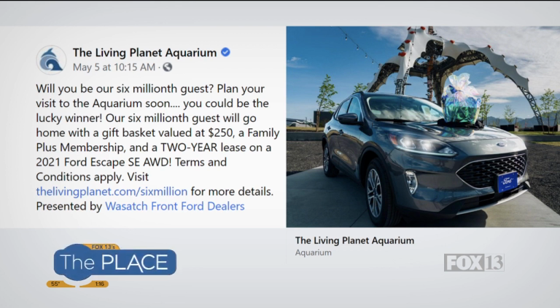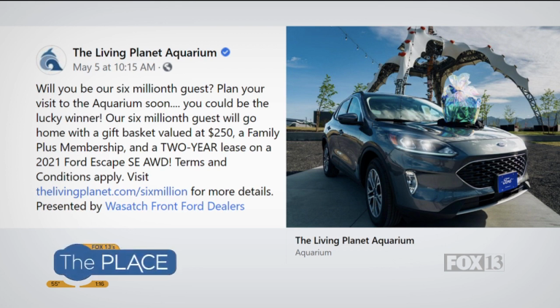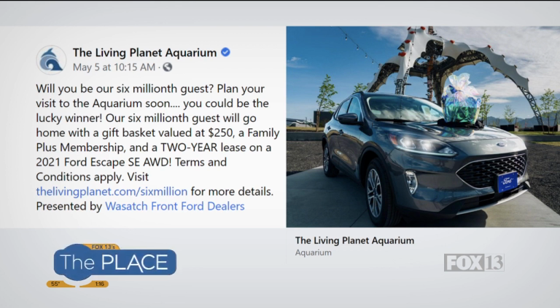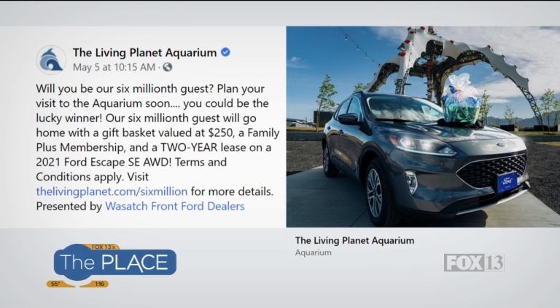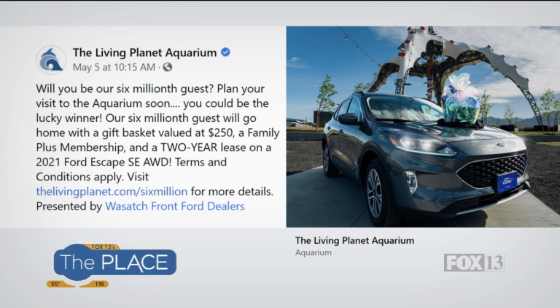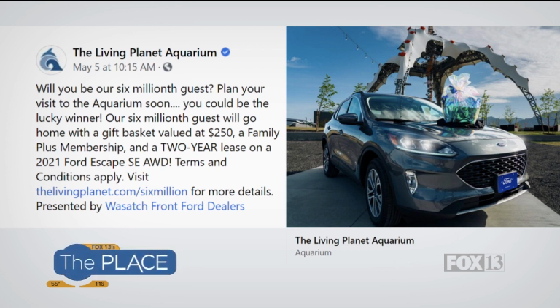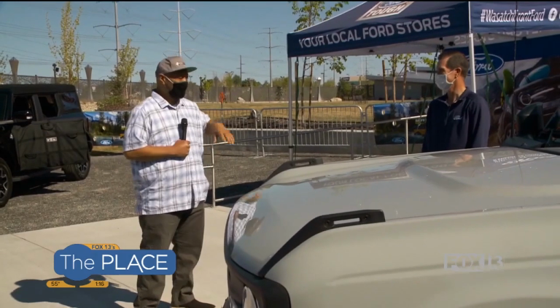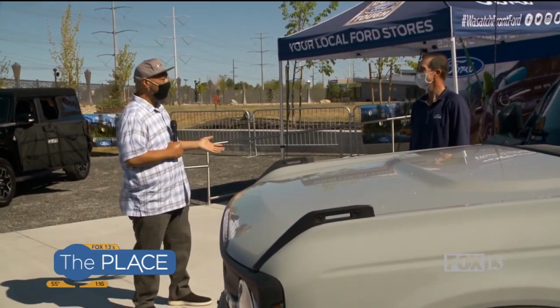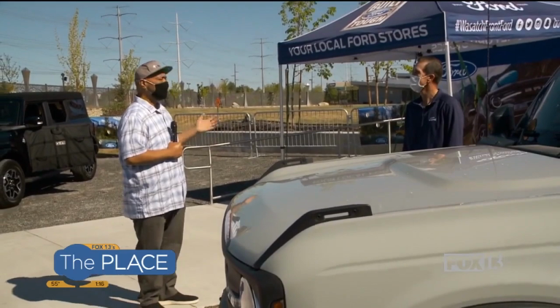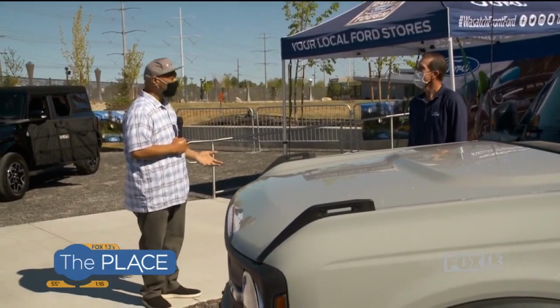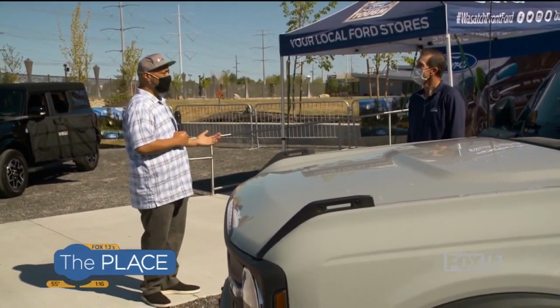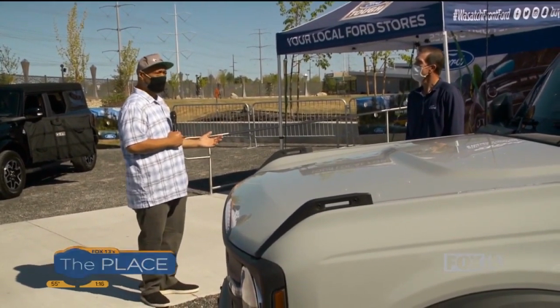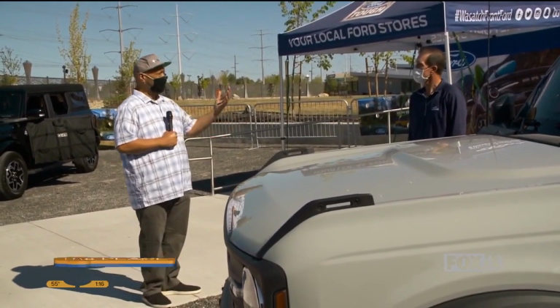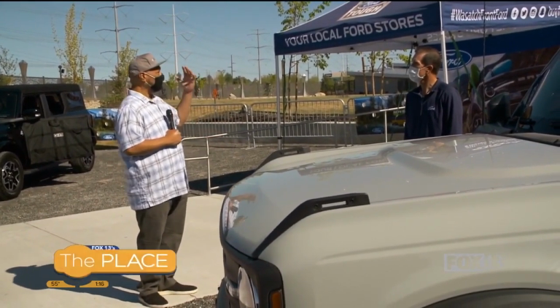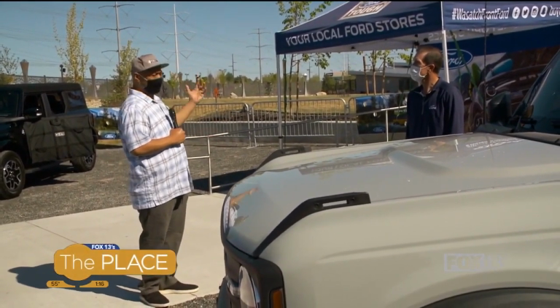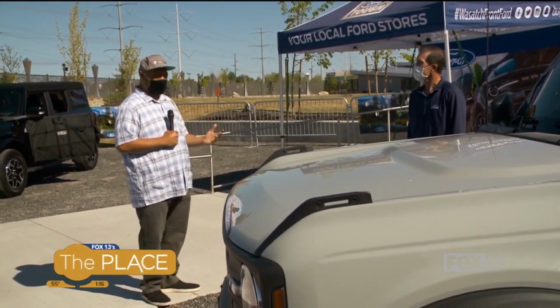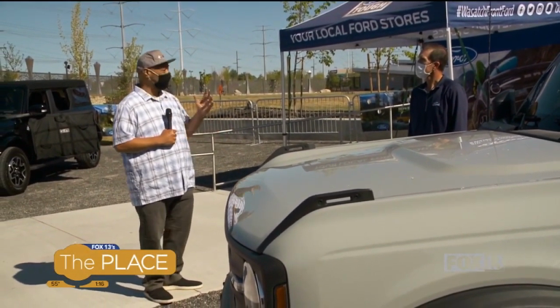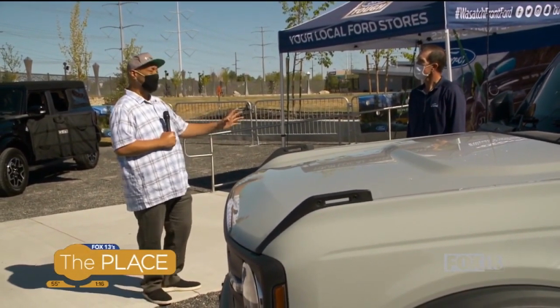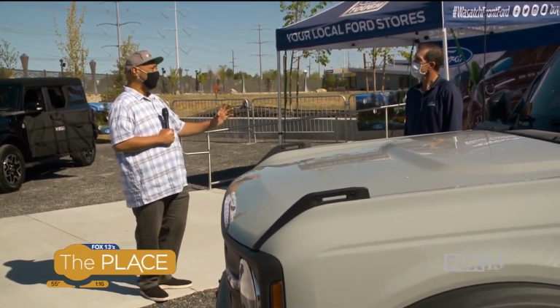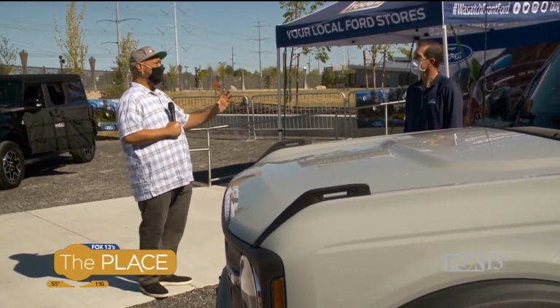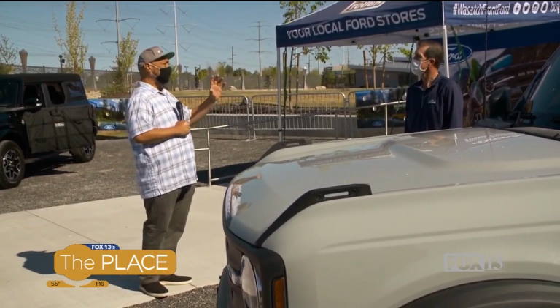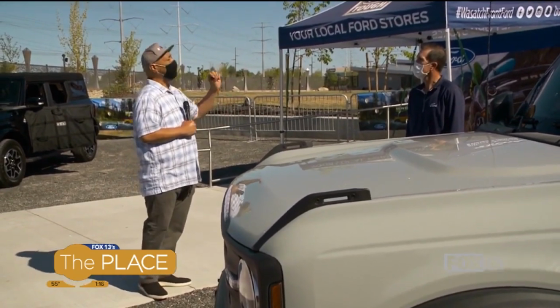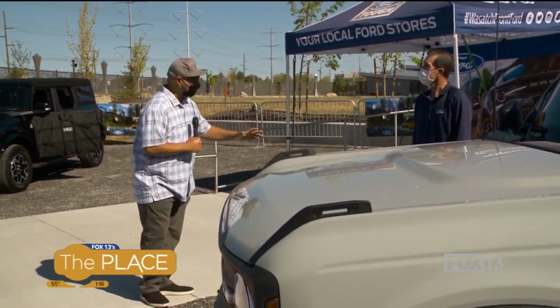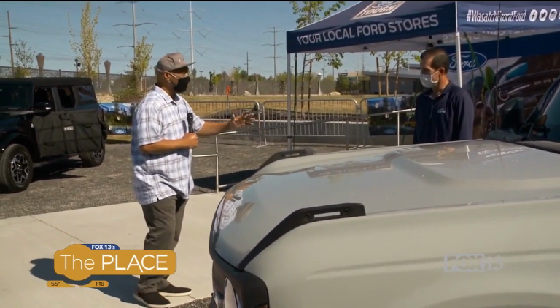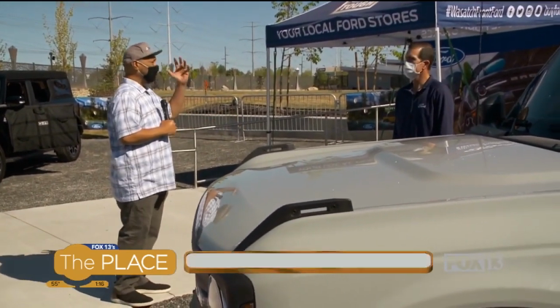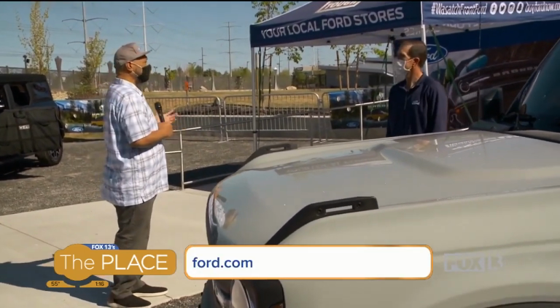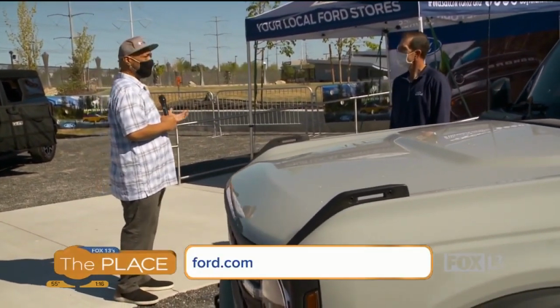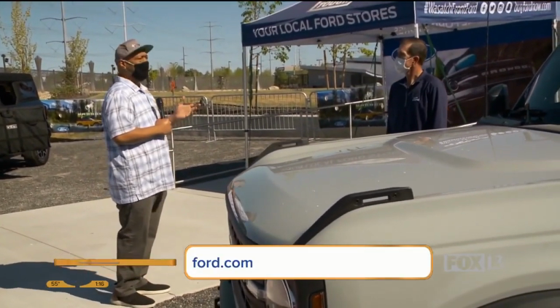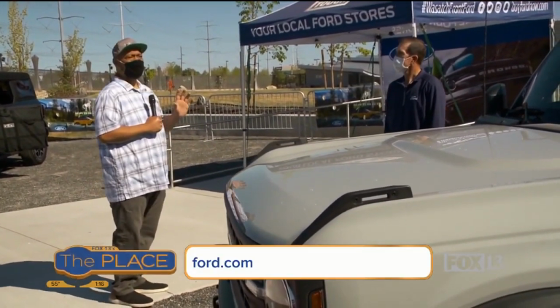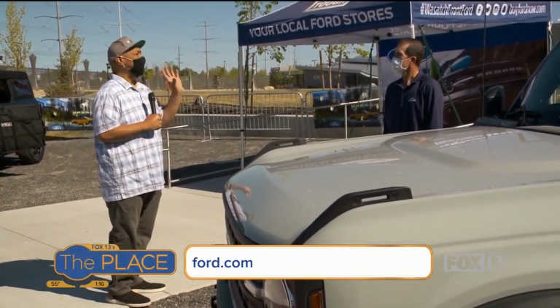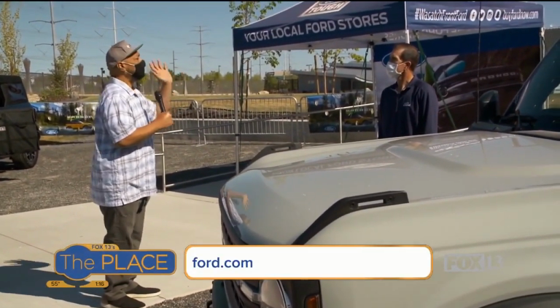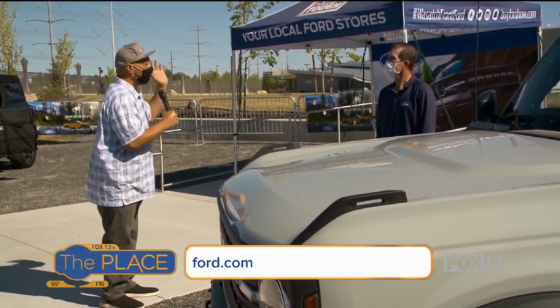Right now we're here at Loveland Living Planet Aquarium with a Ford dealership. A lot of people are talking about the Bronco. Thank you so much for opening your doors to us. You guys have a great partnership with the aquarium, and they've allowed you to bring this out.